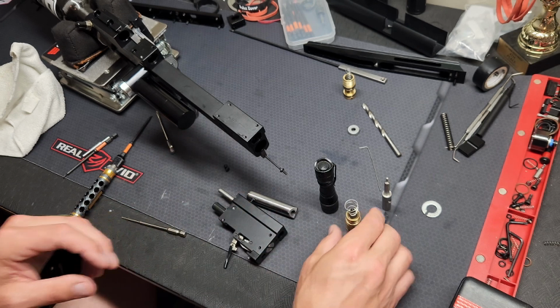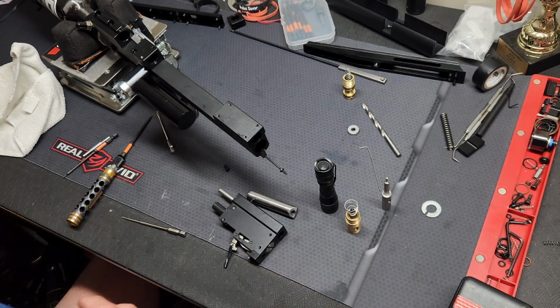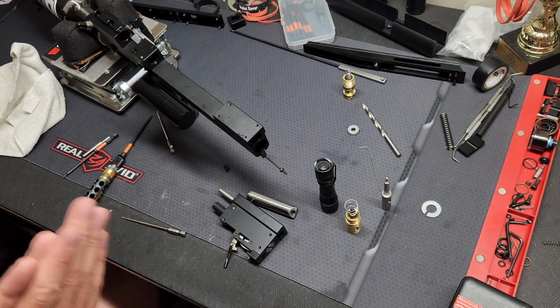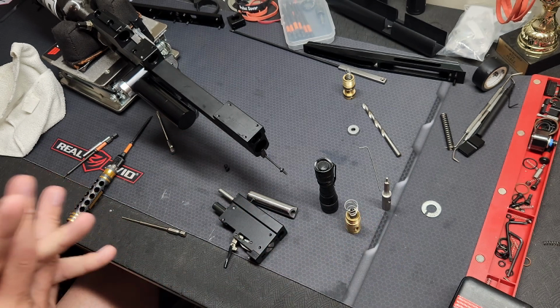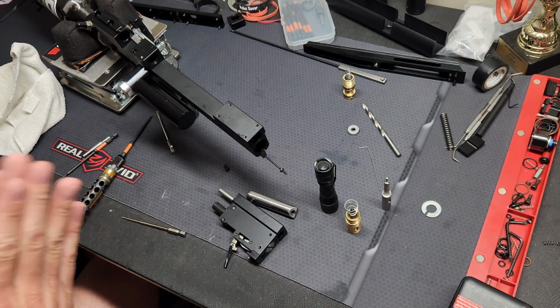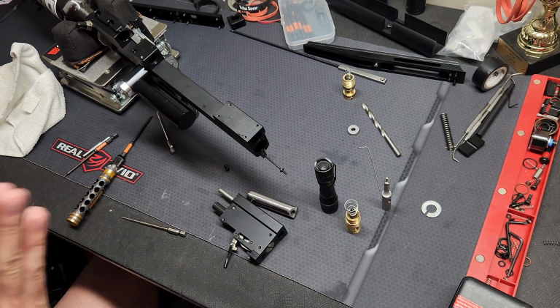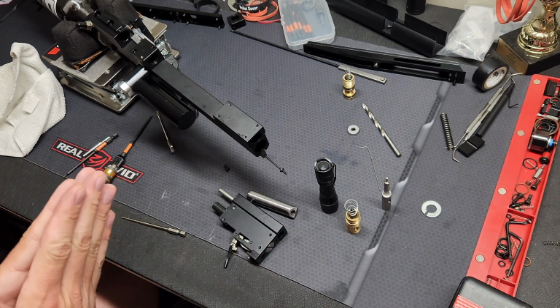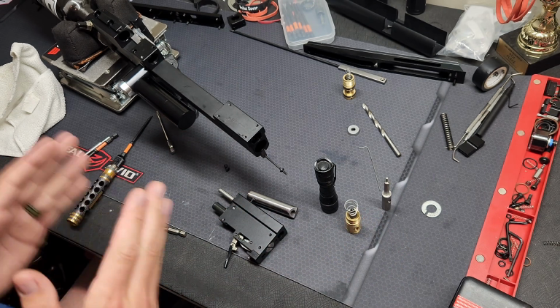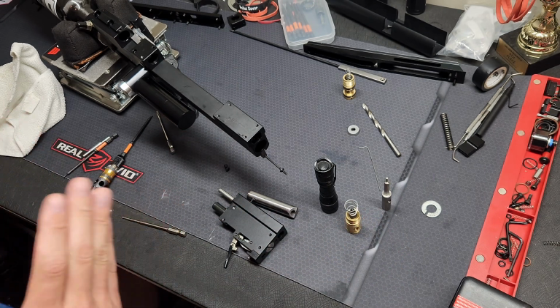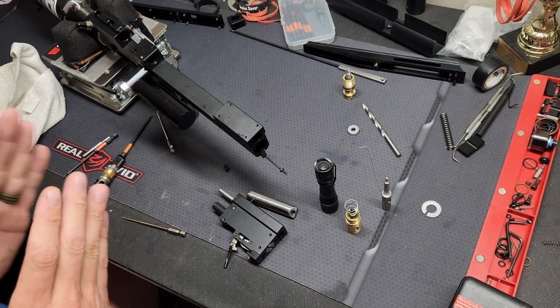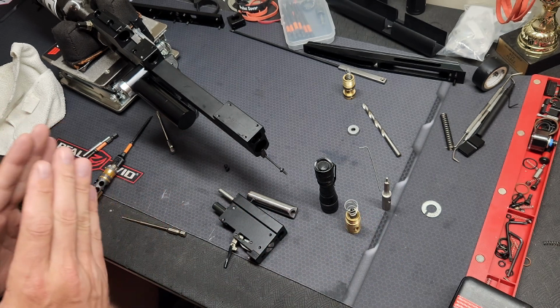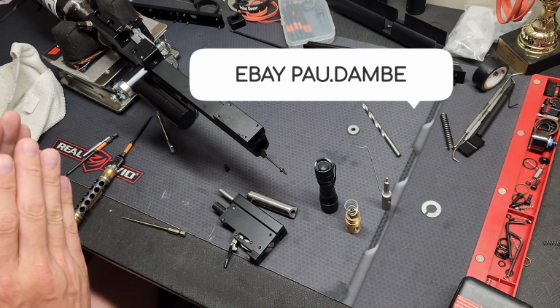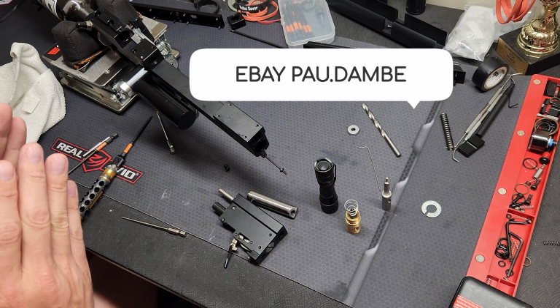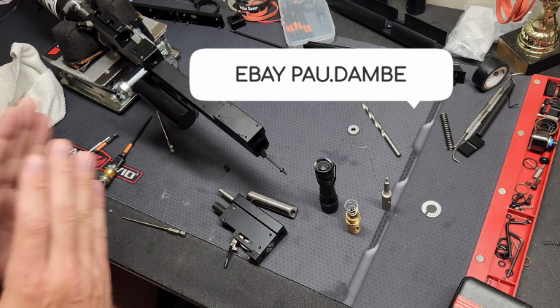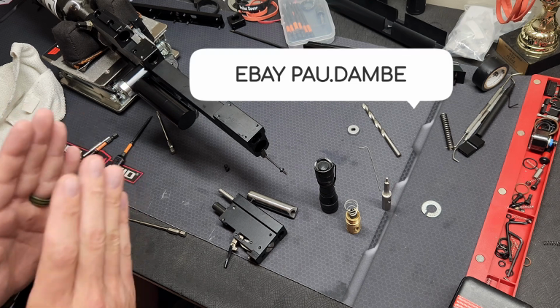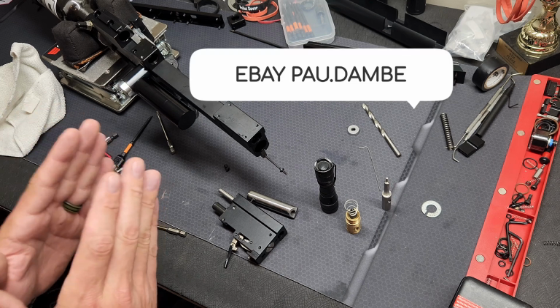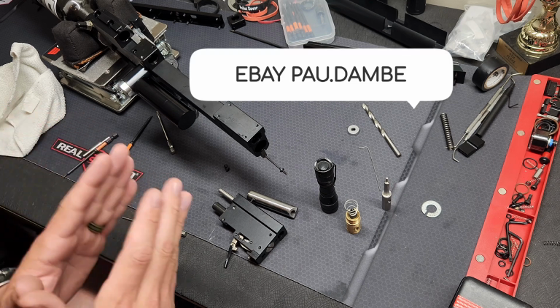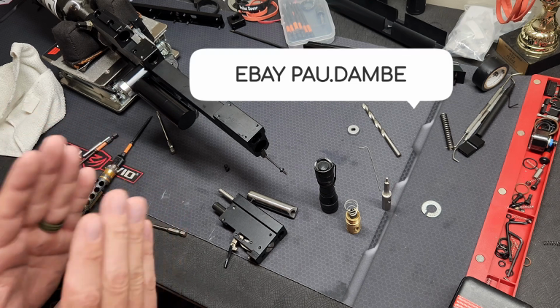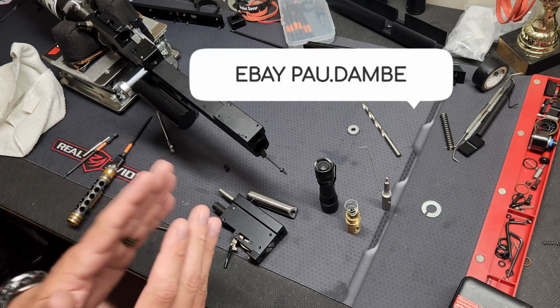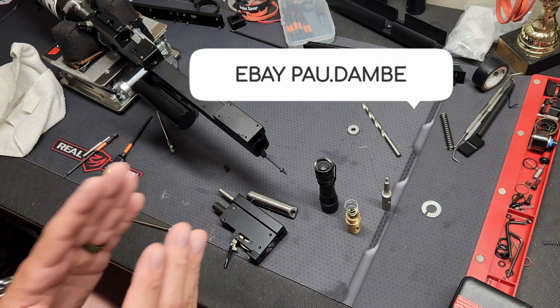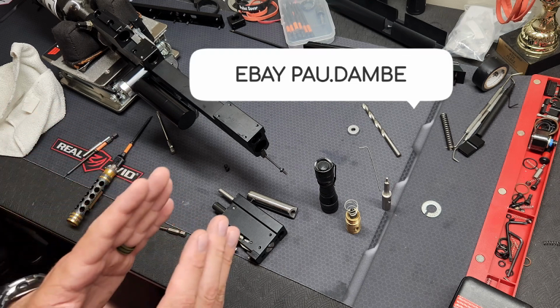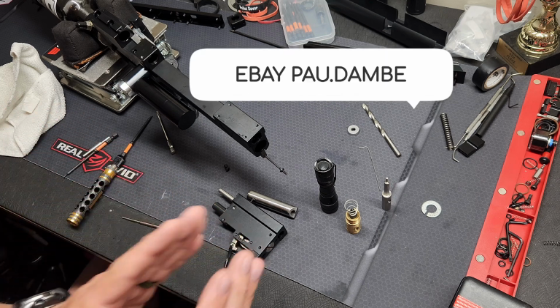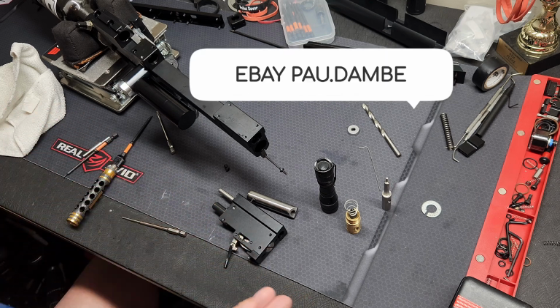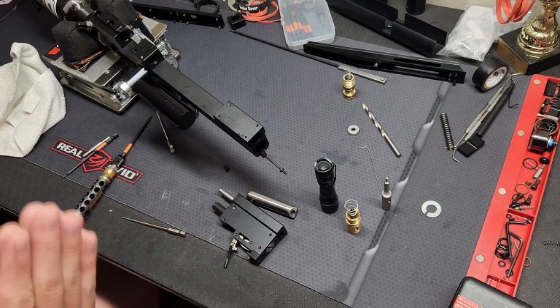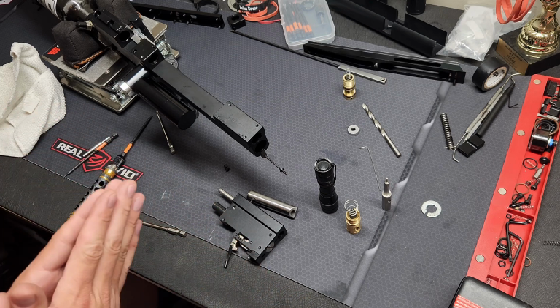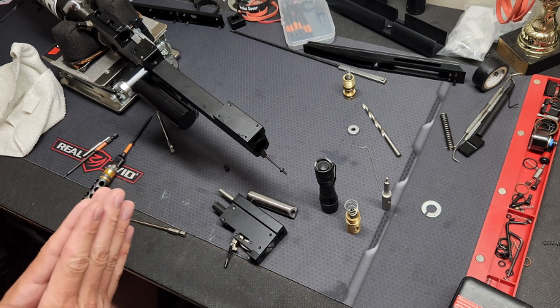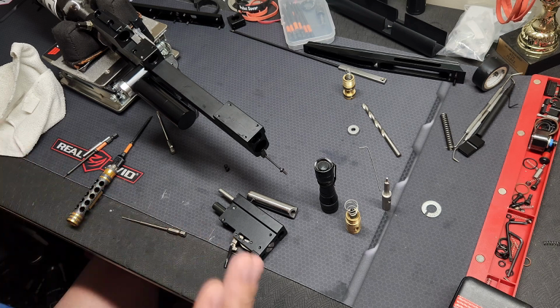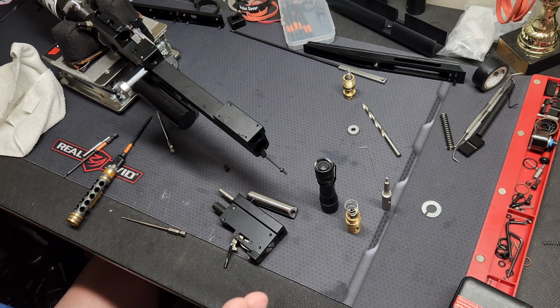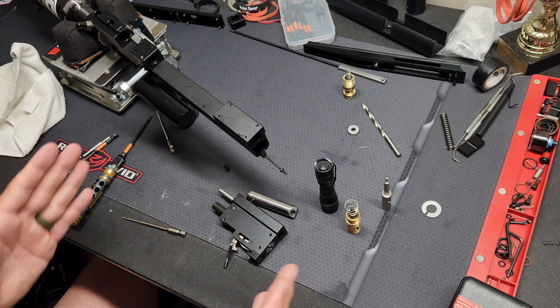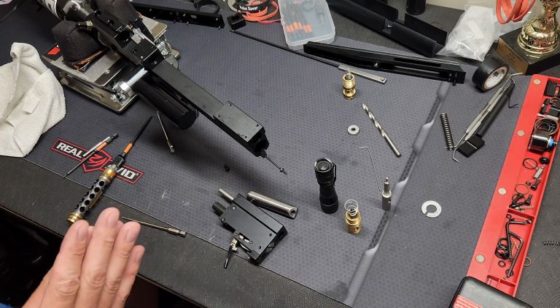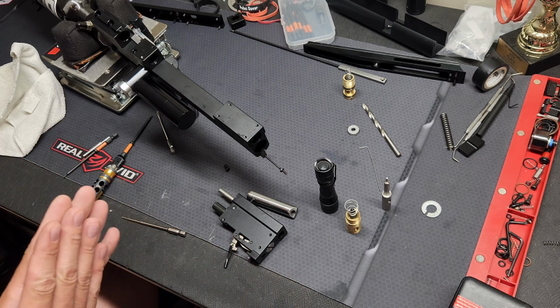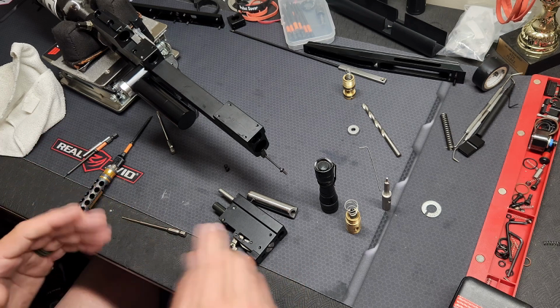Both of these products come from a guy on eBay. His store is P-A-U dot D-A-M-B-E. I believe his name is Paul. He's a great guy — he makes some cool stuff.